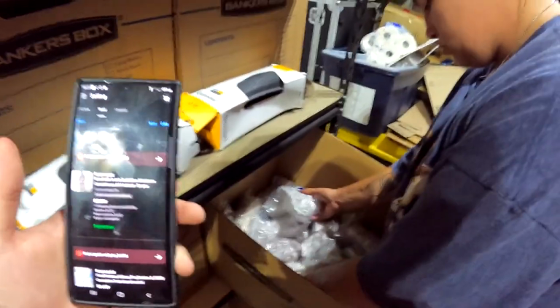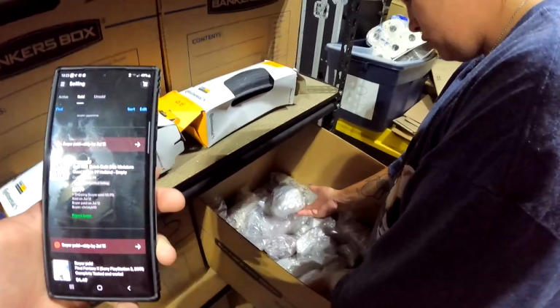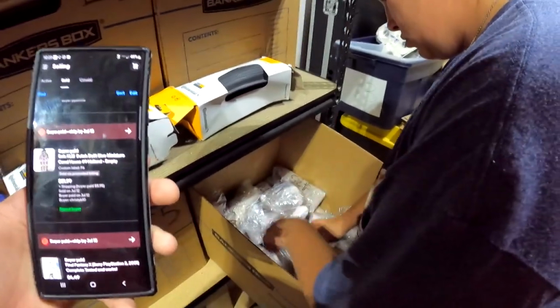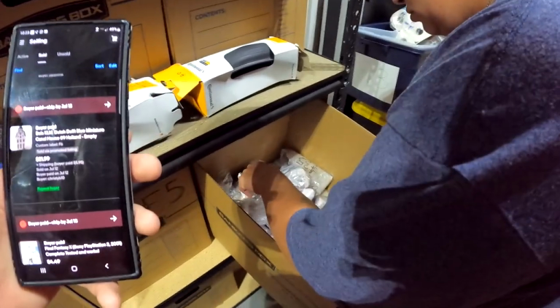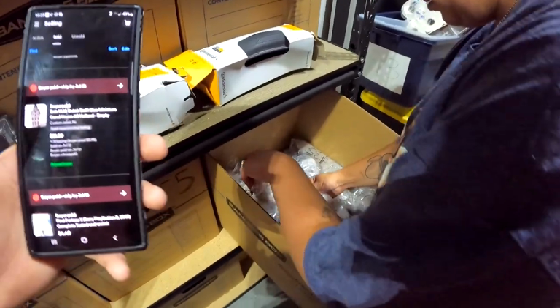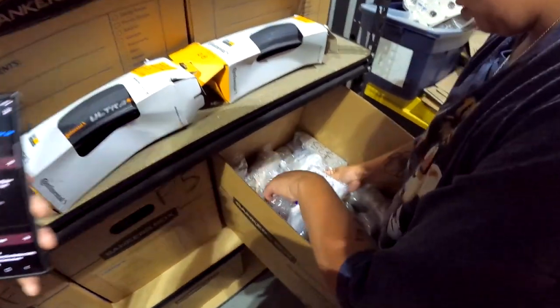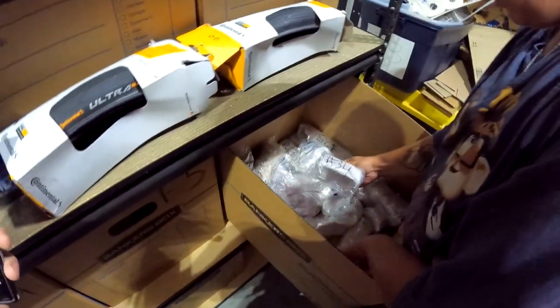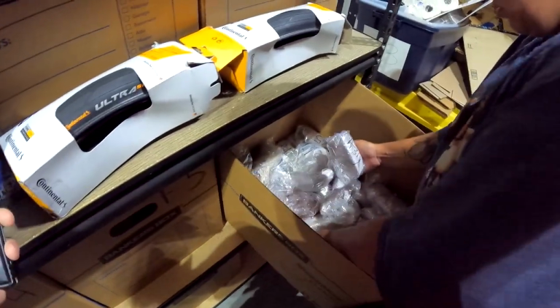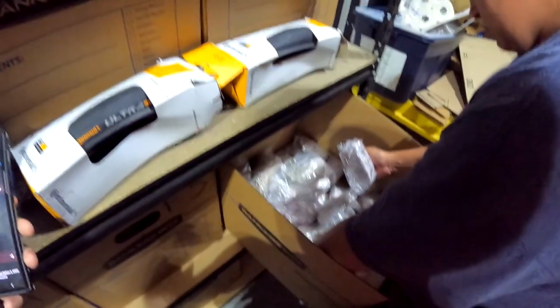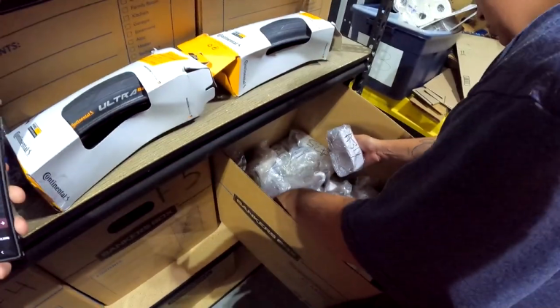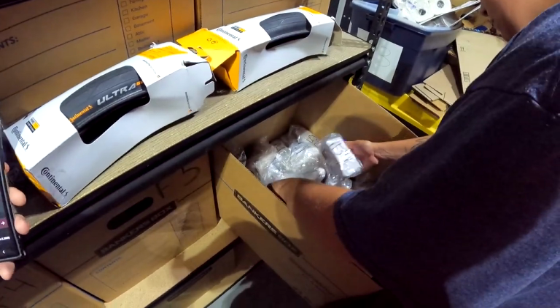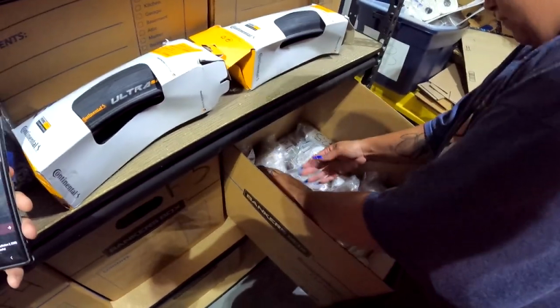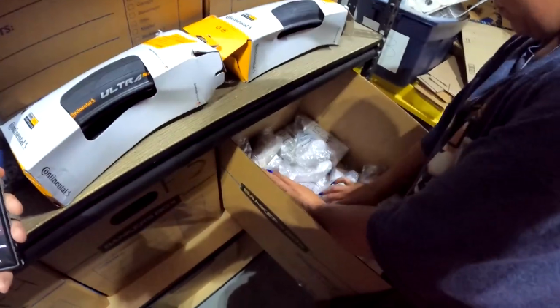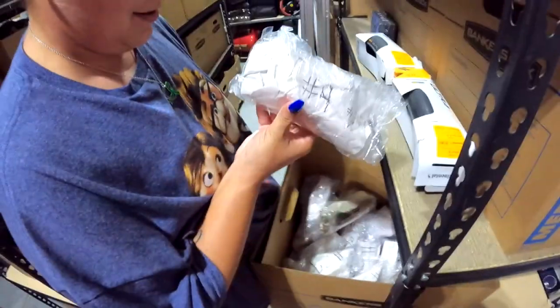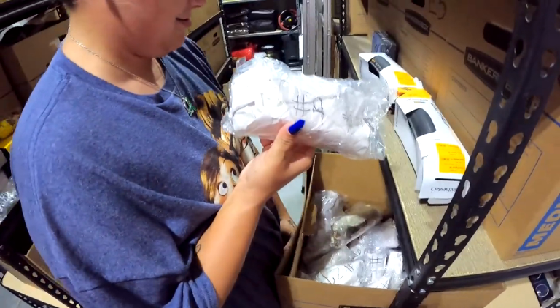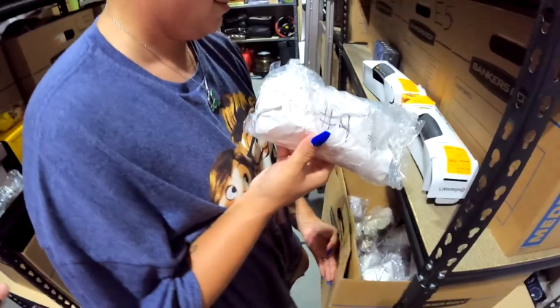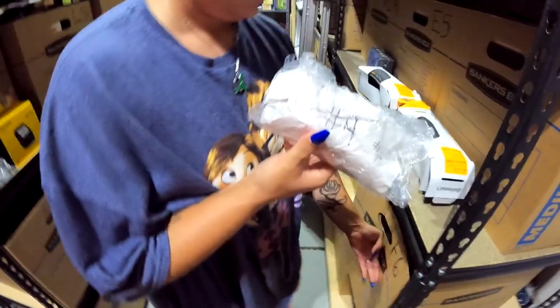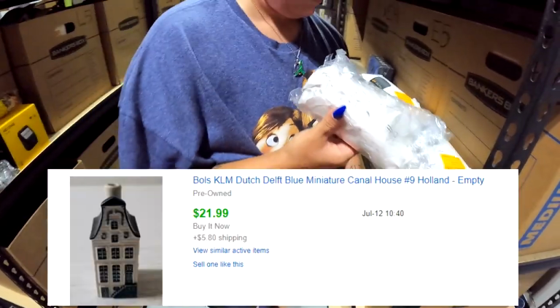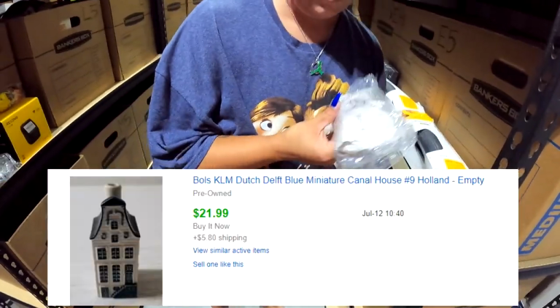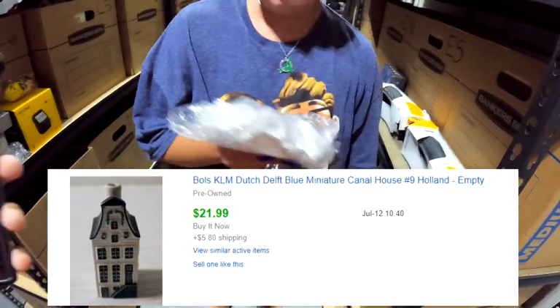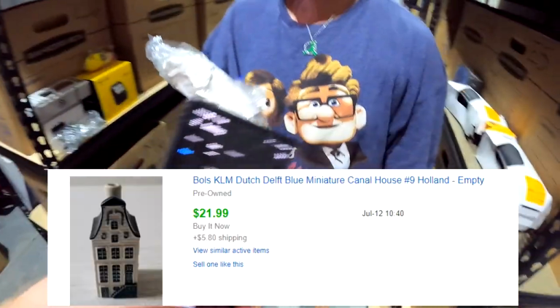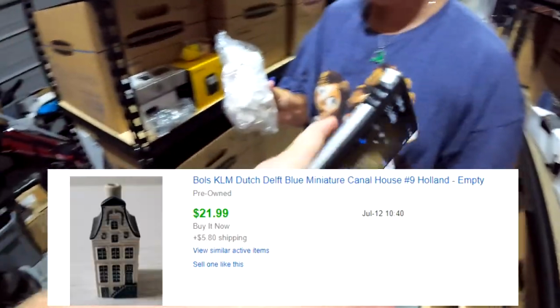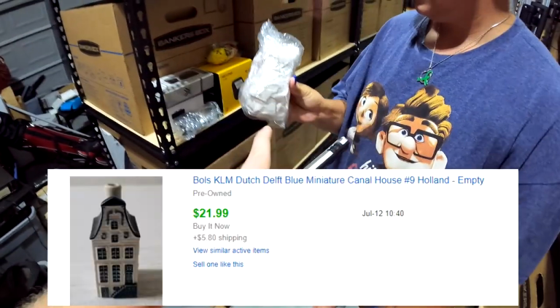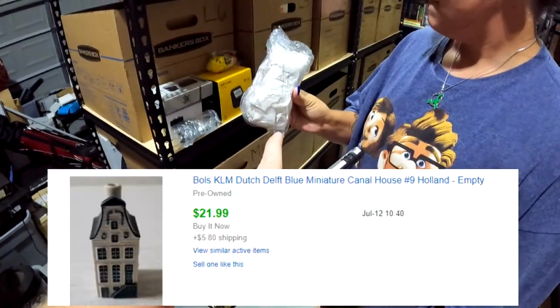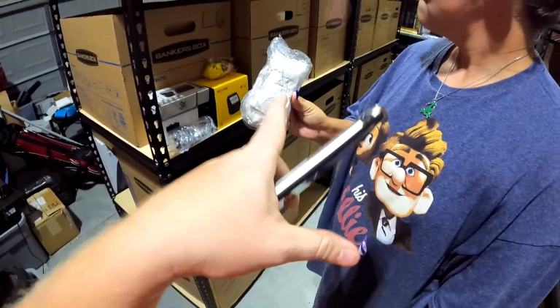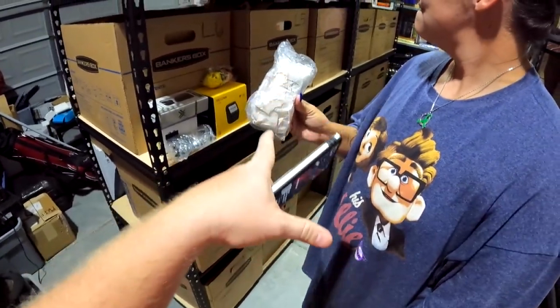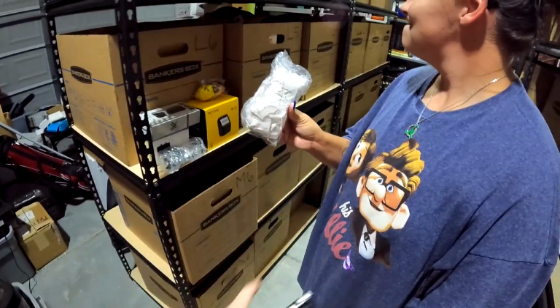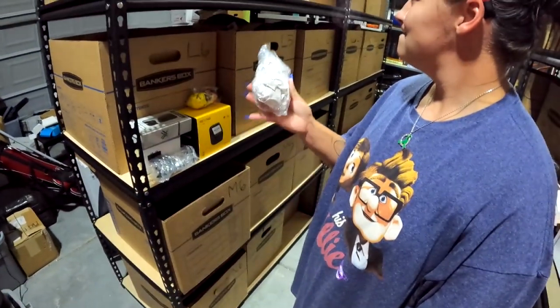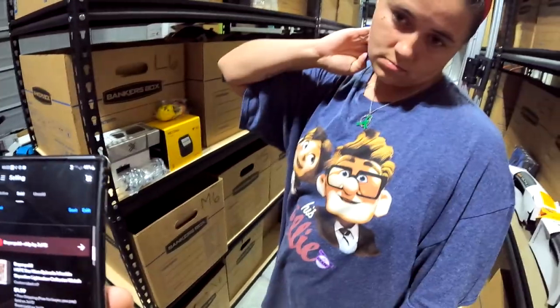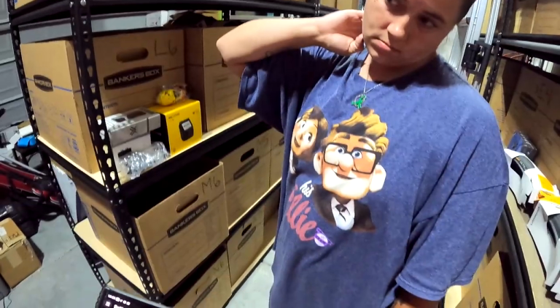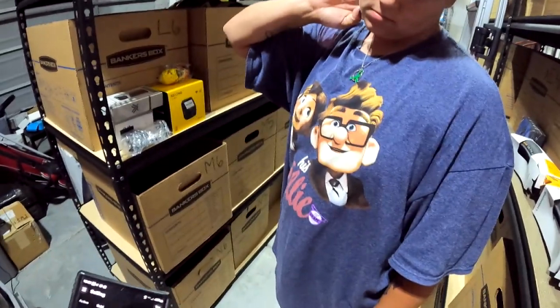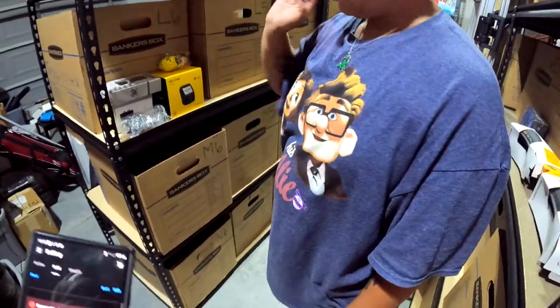We're looking for number nine — a repeat buyer, so shout out to Christy for being a repeat buyer. Number nine sold for $22 plus shipping.